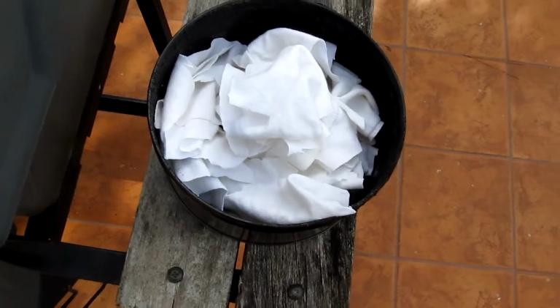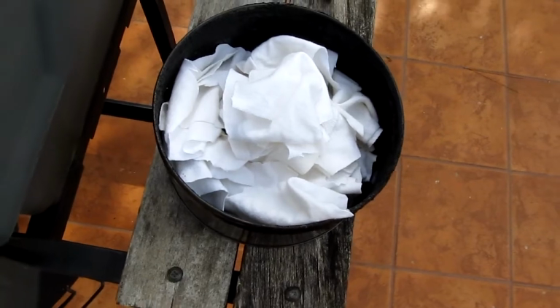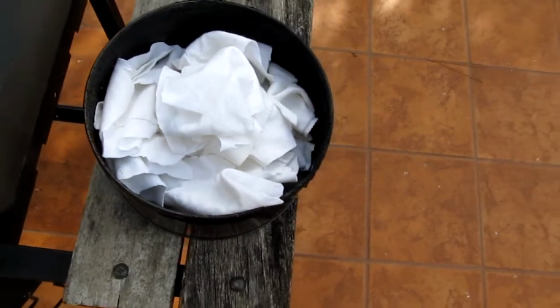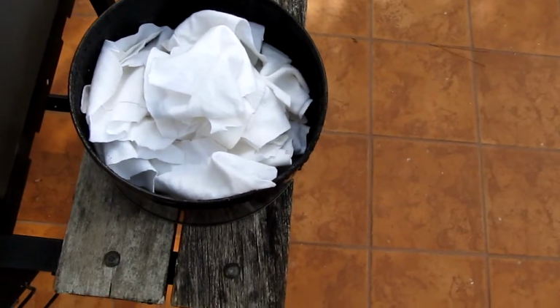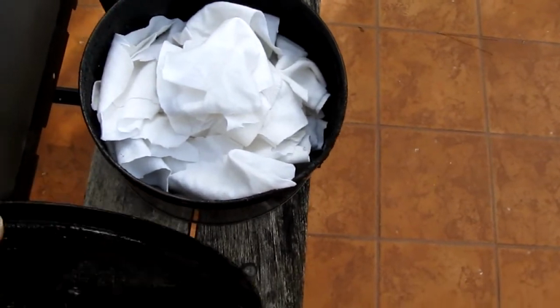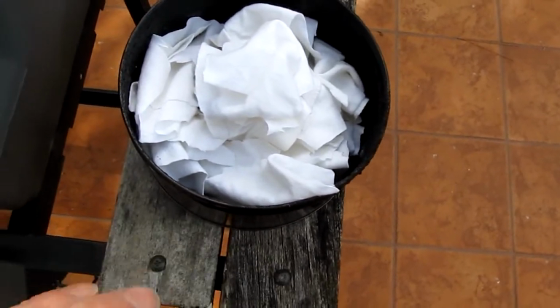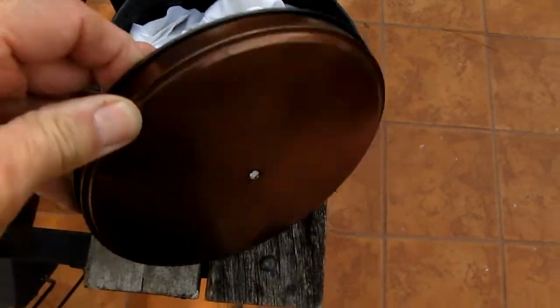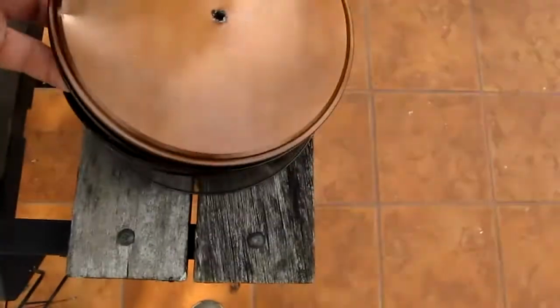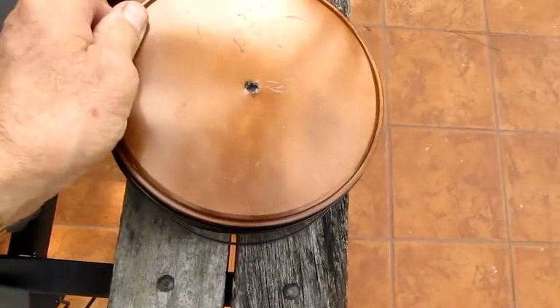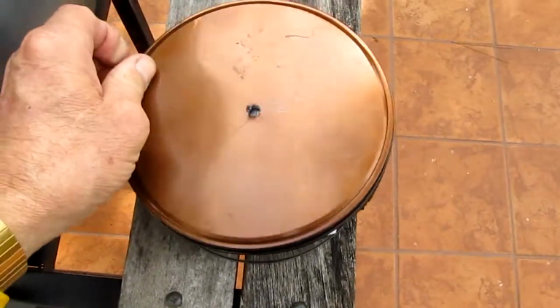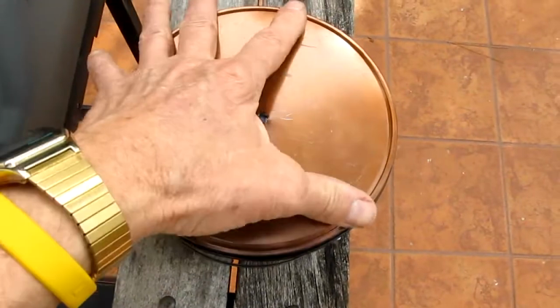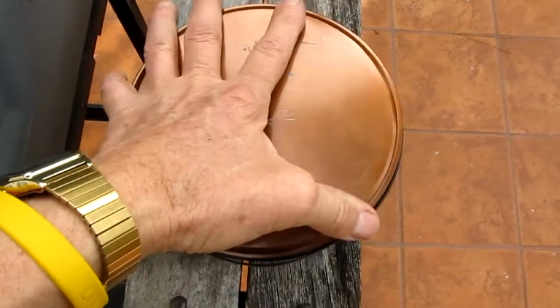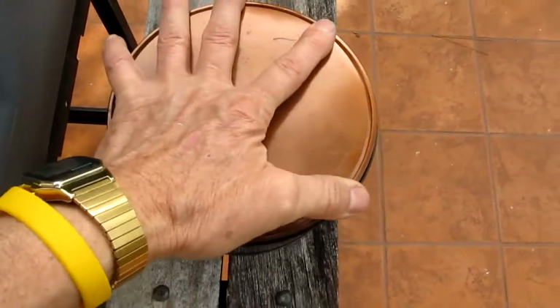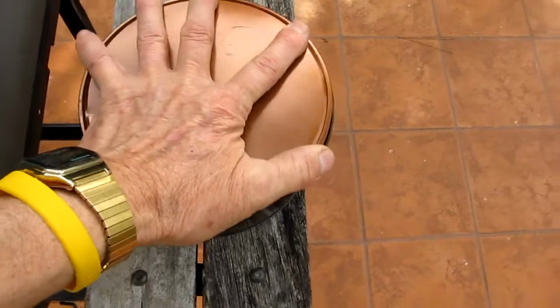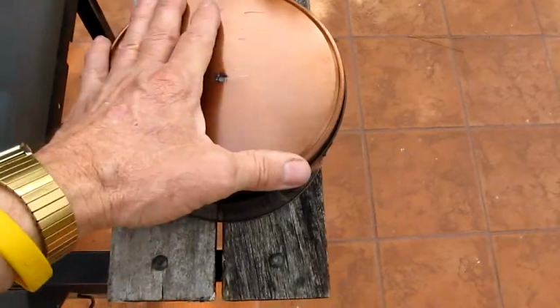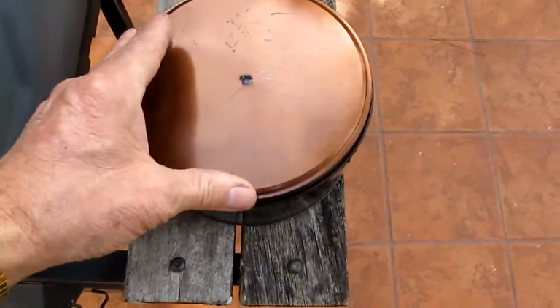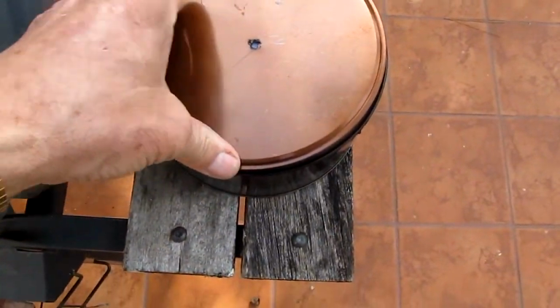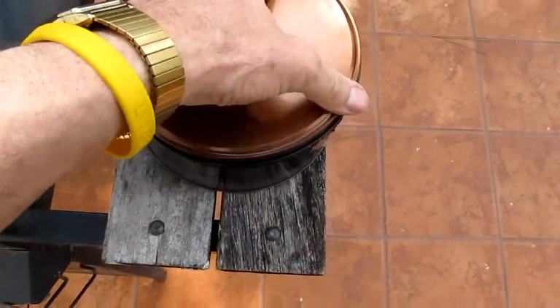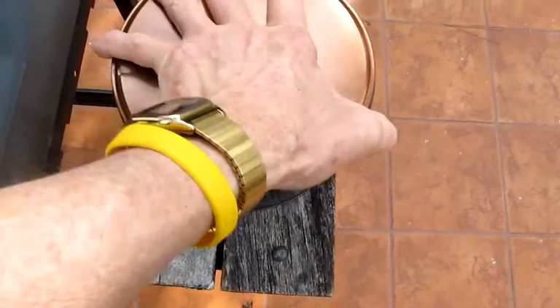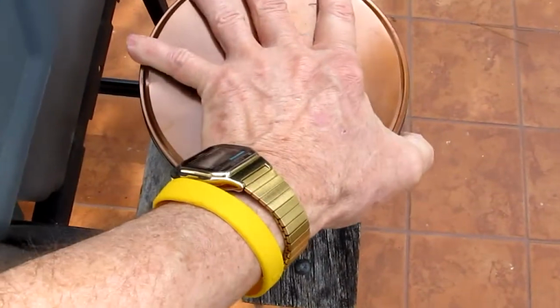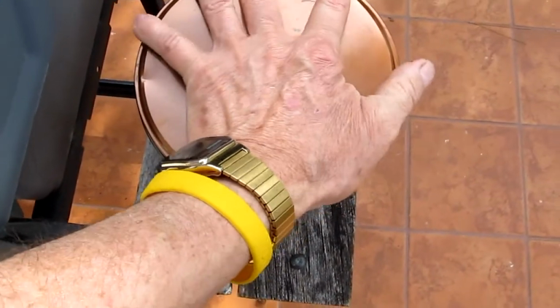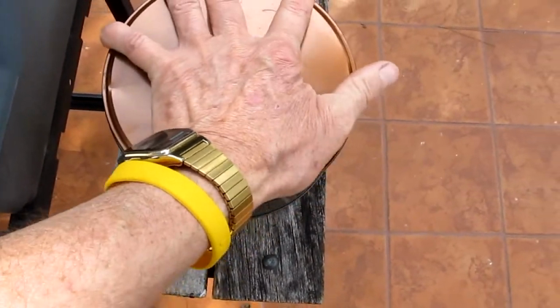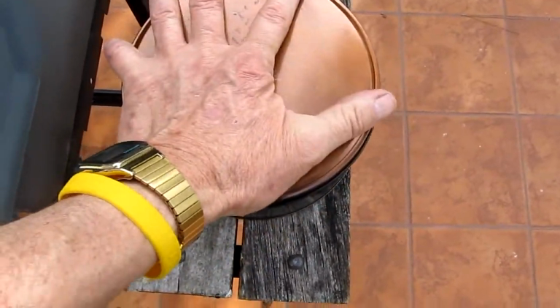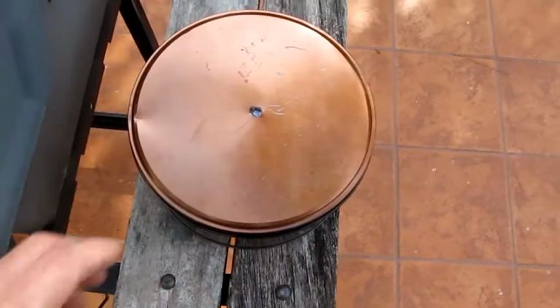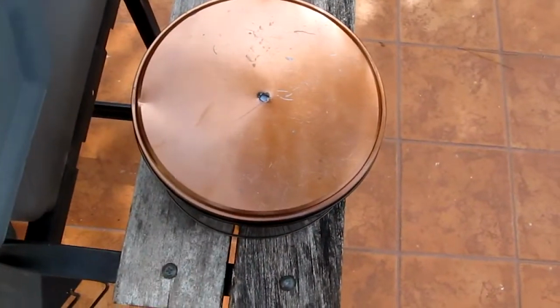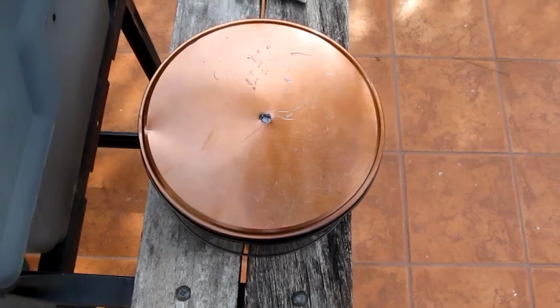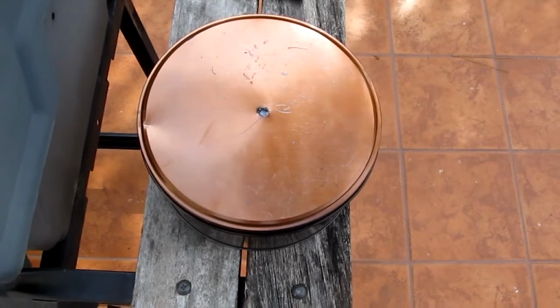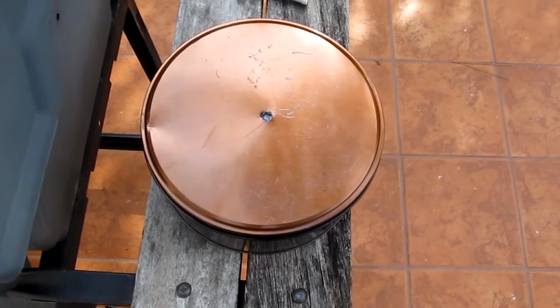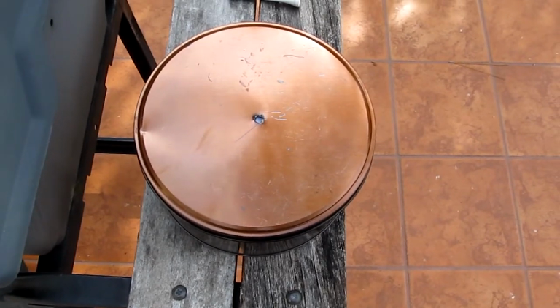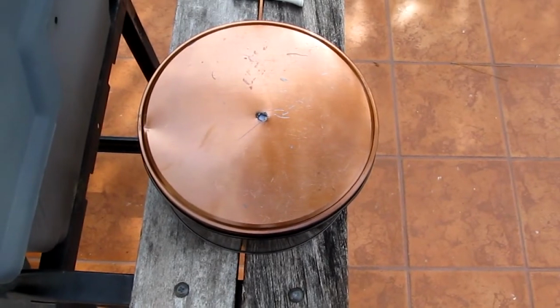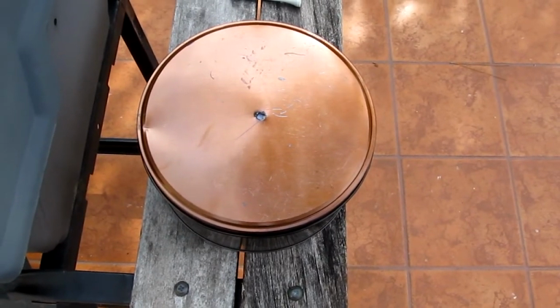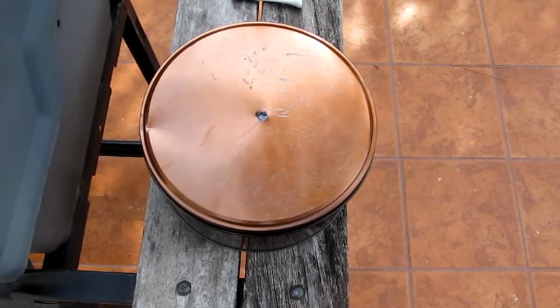Loosely fill the can, put the lid on. And then we're going to put this on my single burner propane stove. We'll see the finished product here in a little bit.